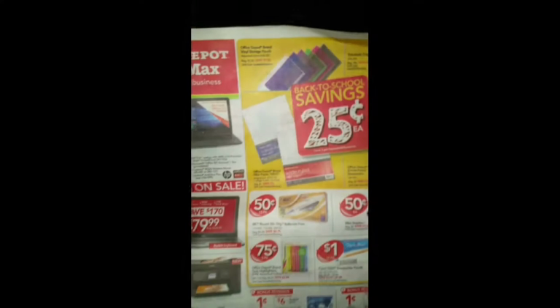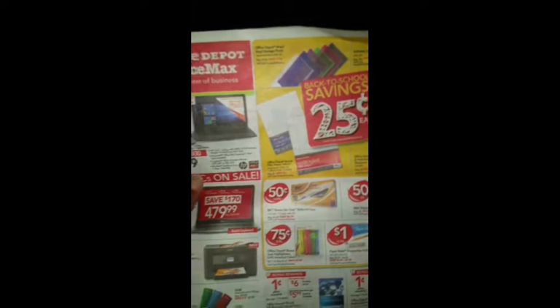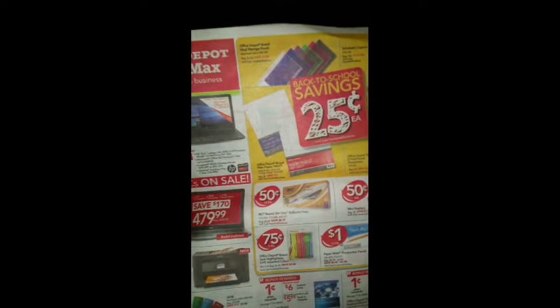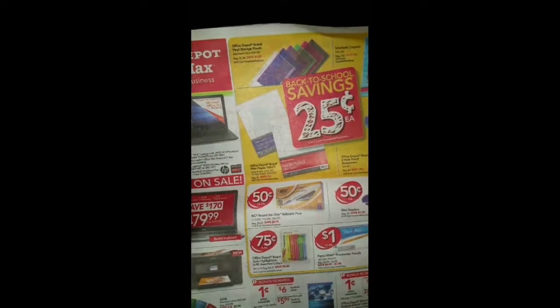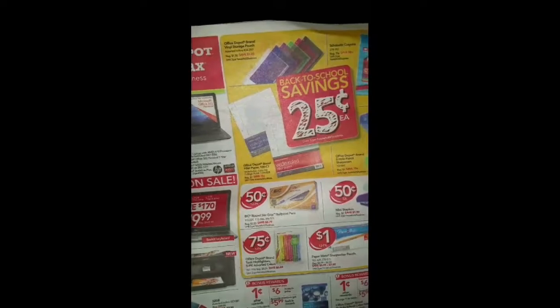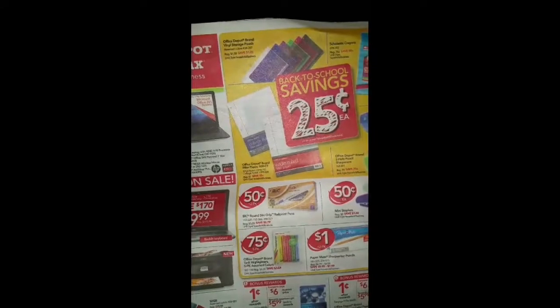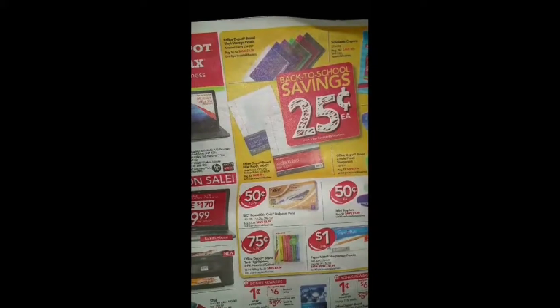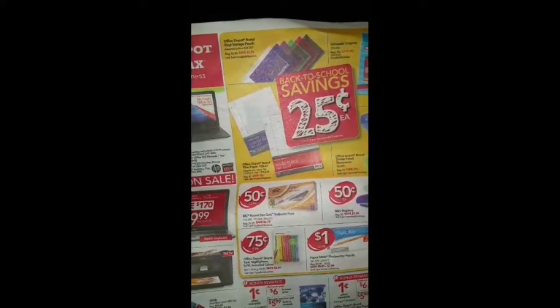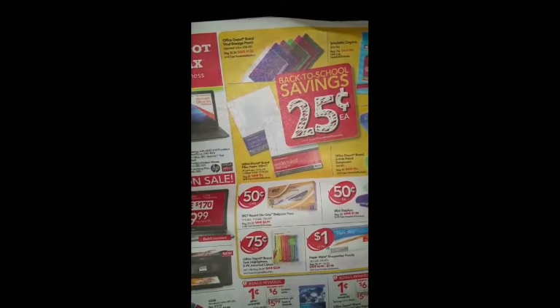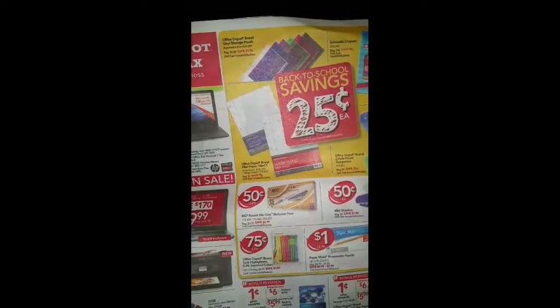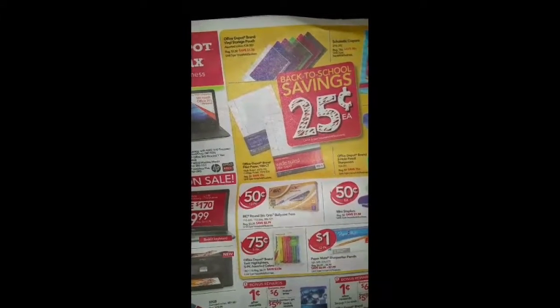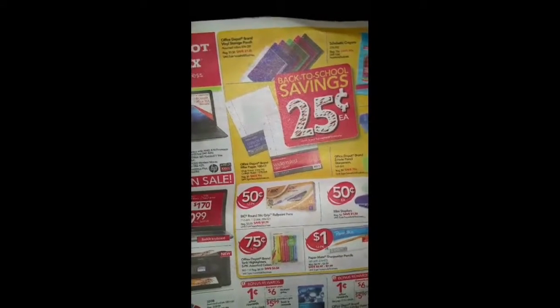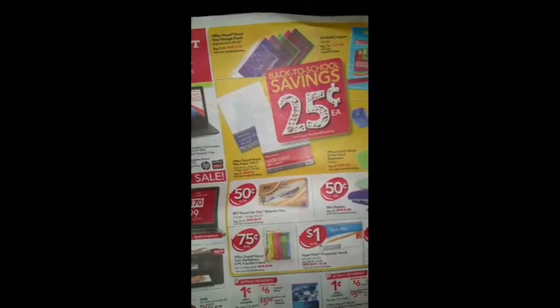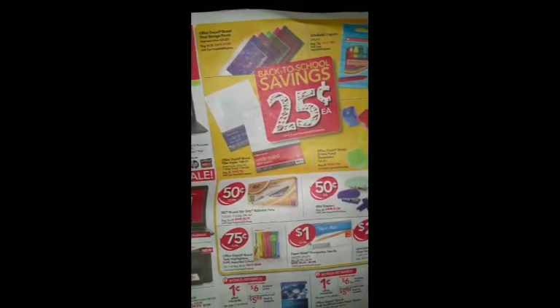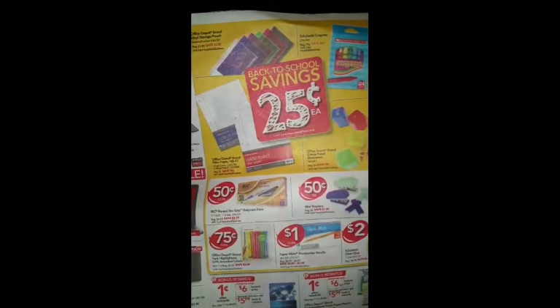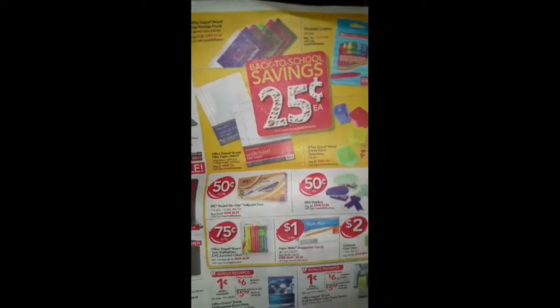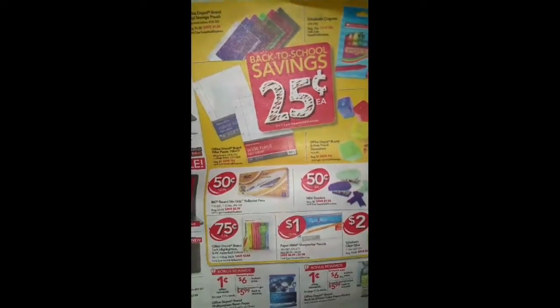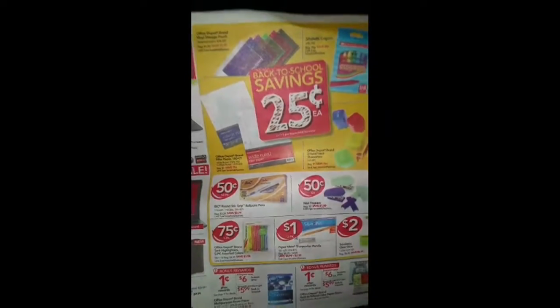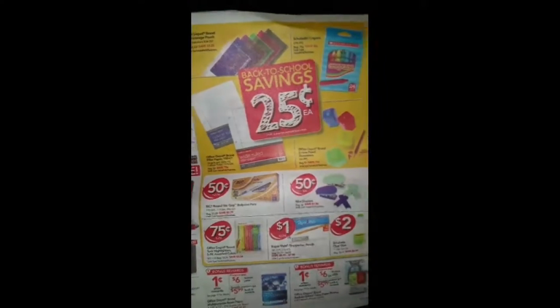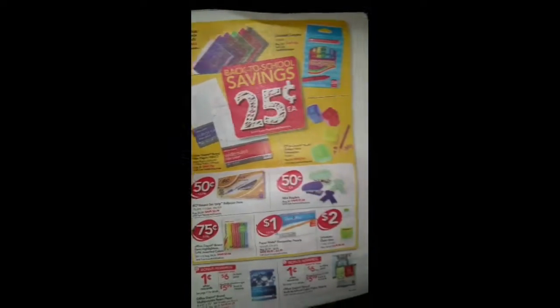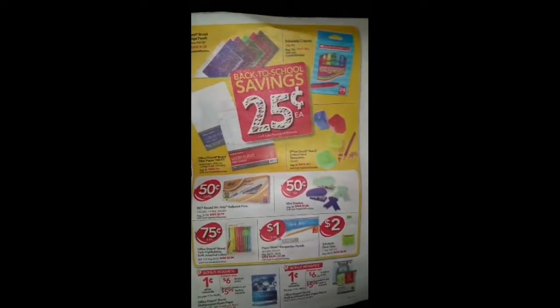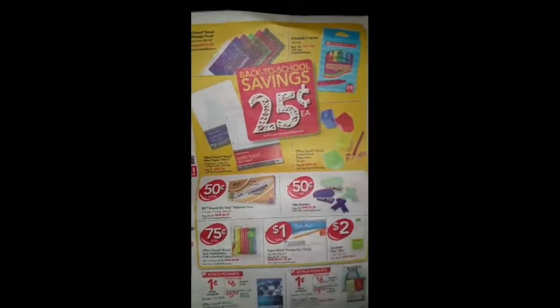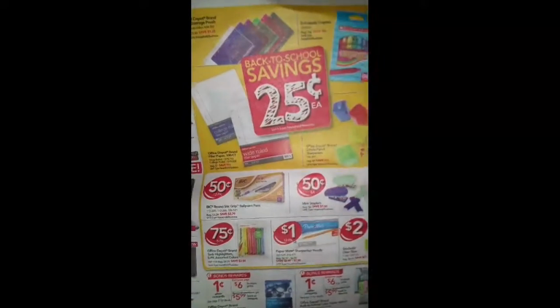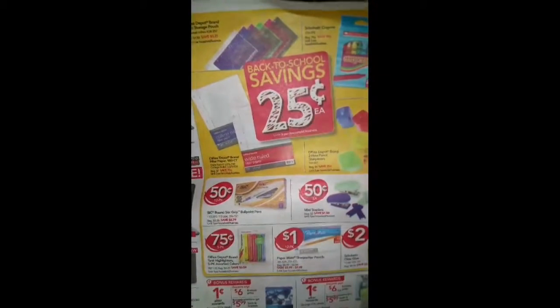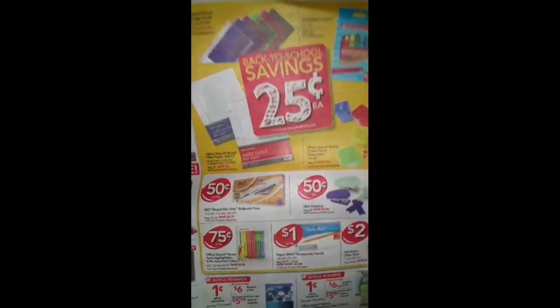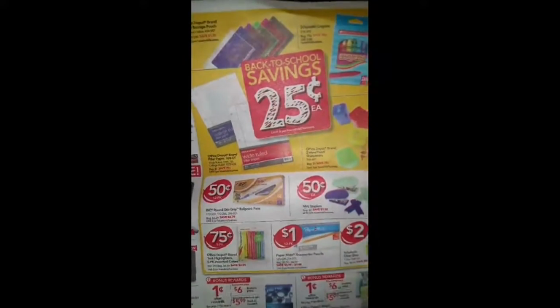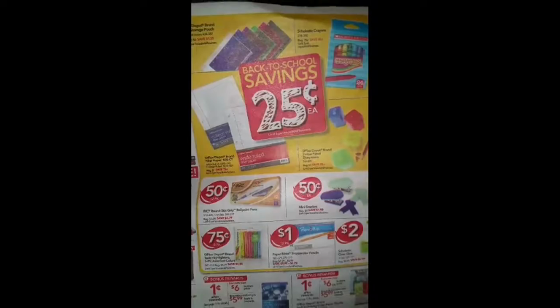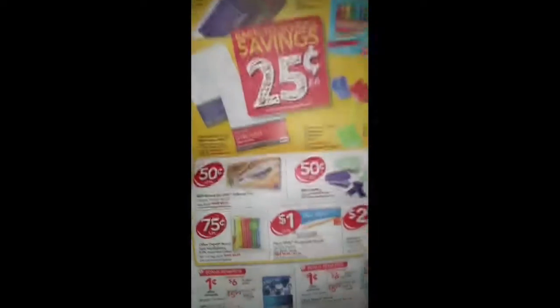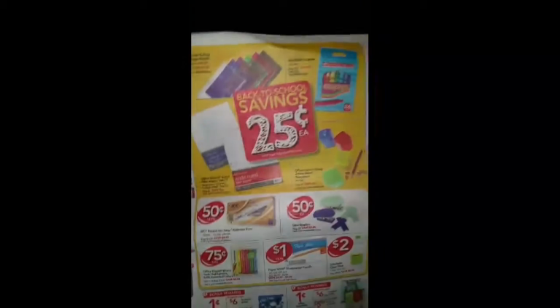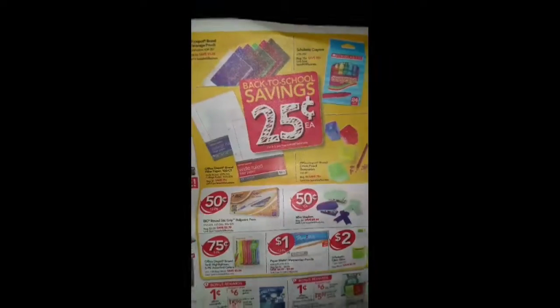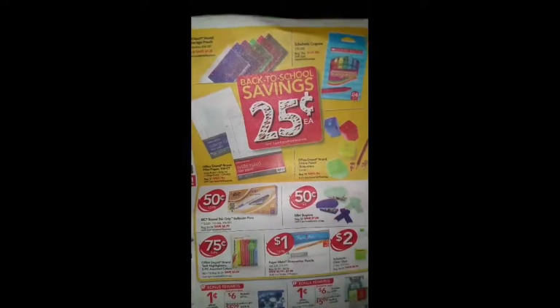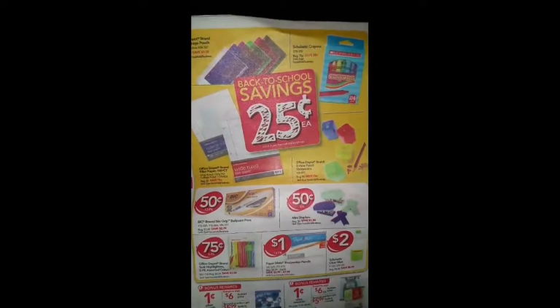Hello, this is Portia and welcome back to my channel. This is my Office Depot slash Office Max haul. They had some really good deals here, and I'm going to go ahead and break everything down so you guys can see exactly what I got.